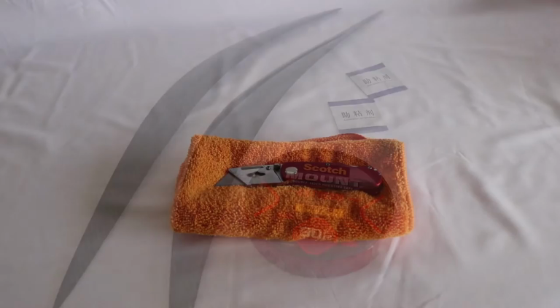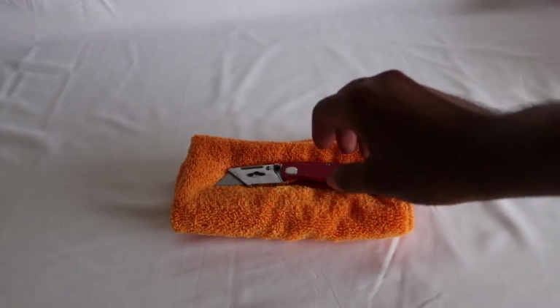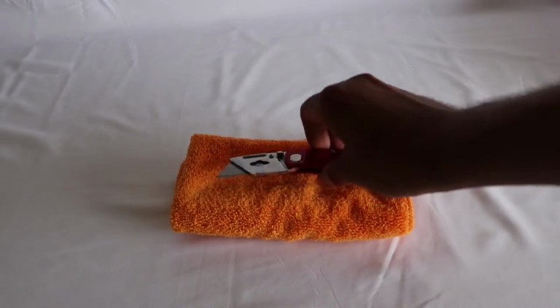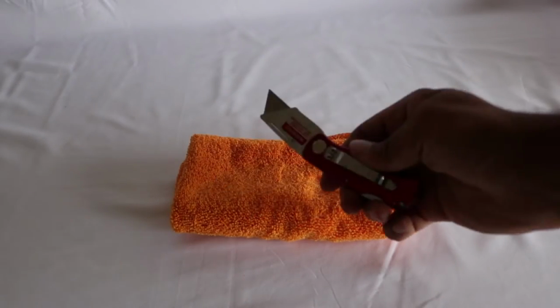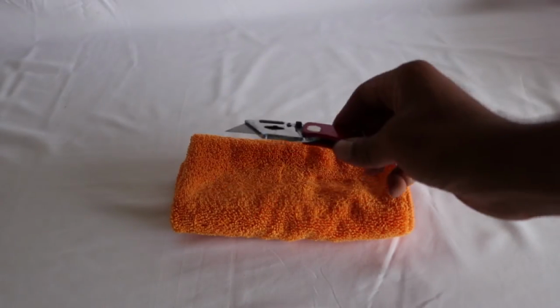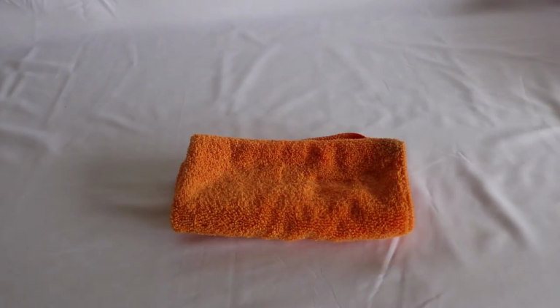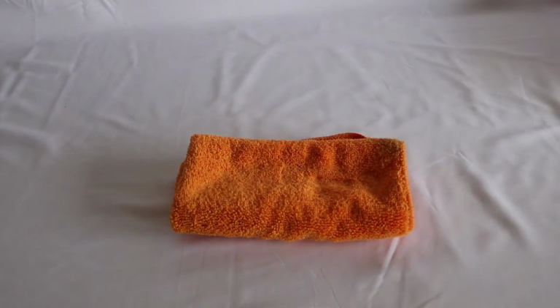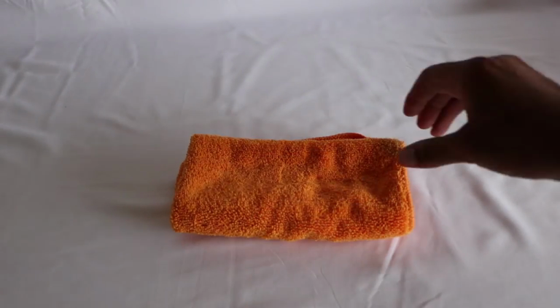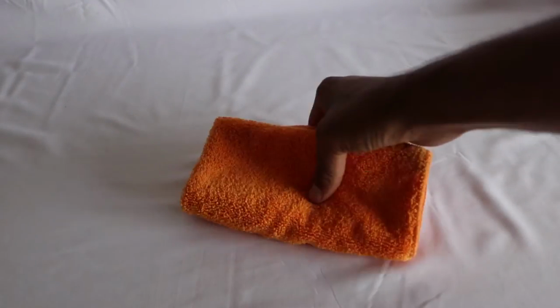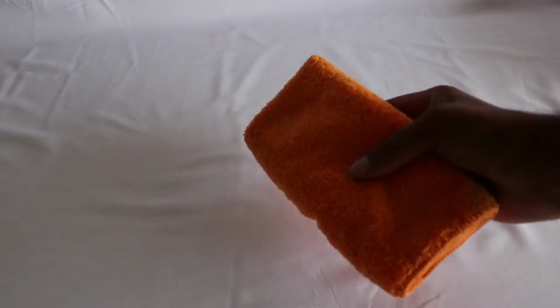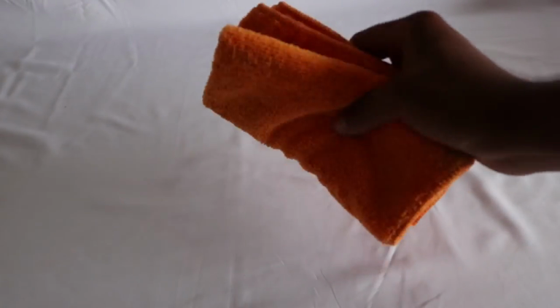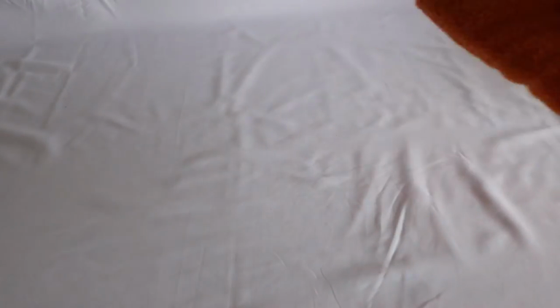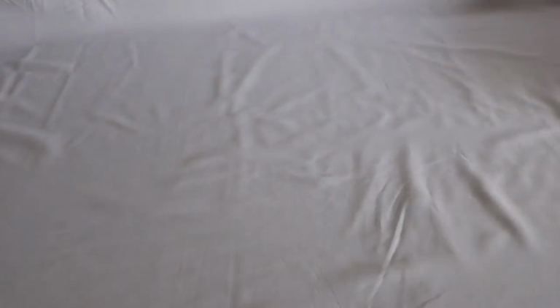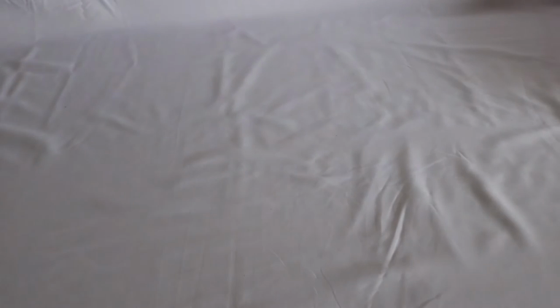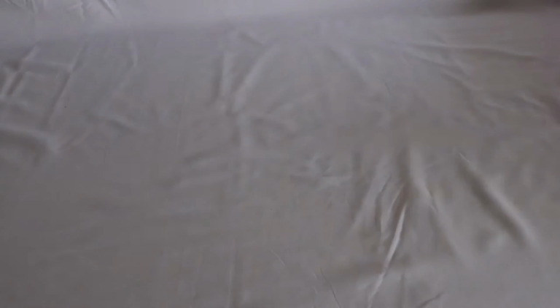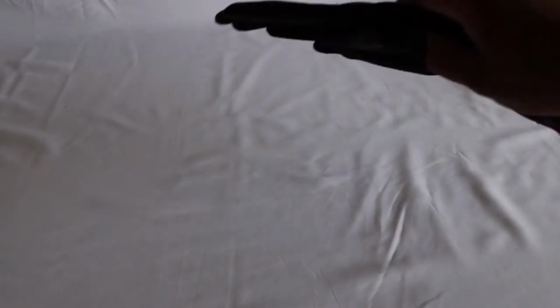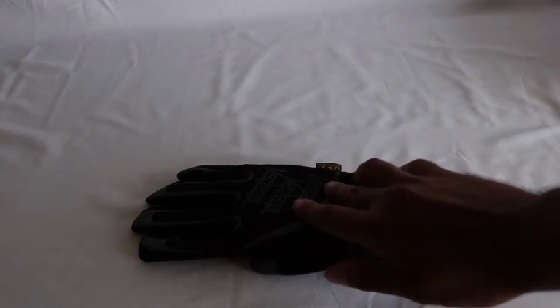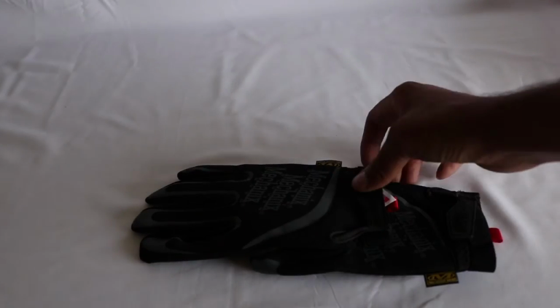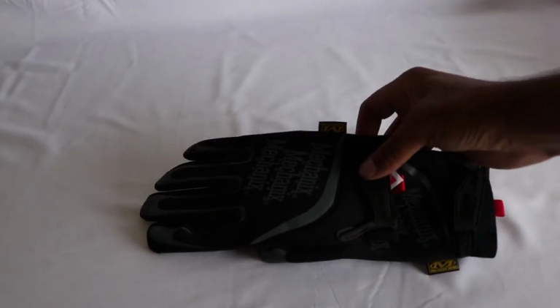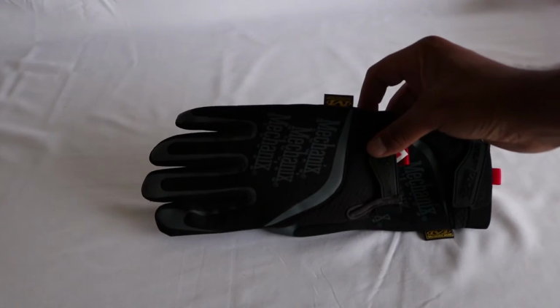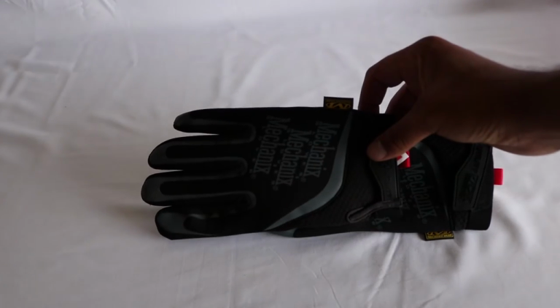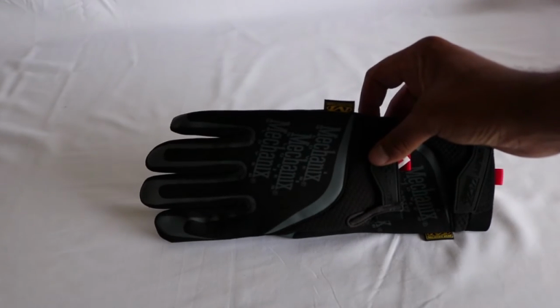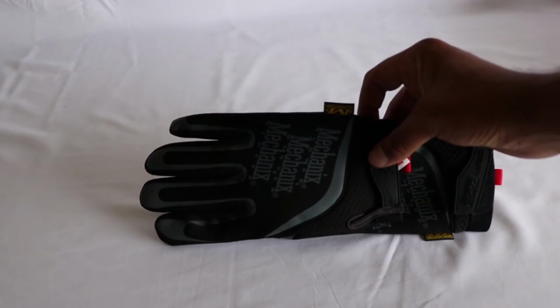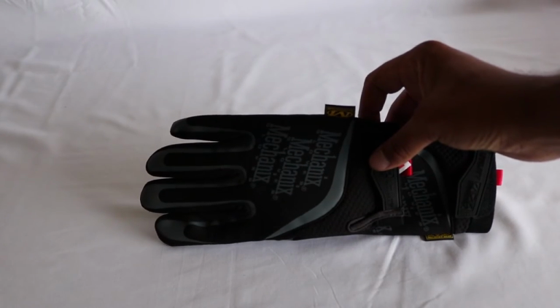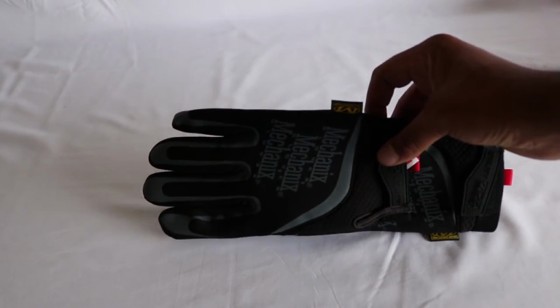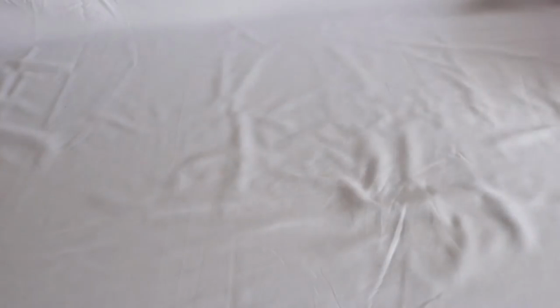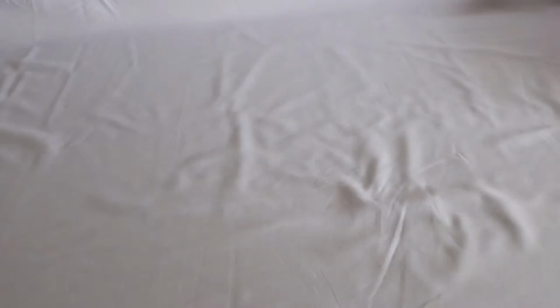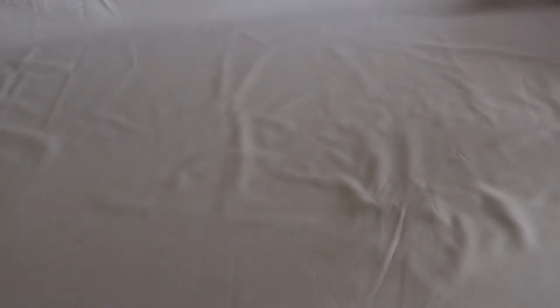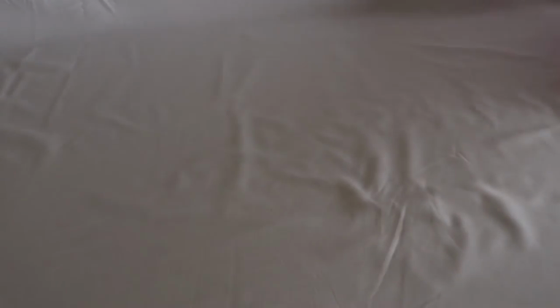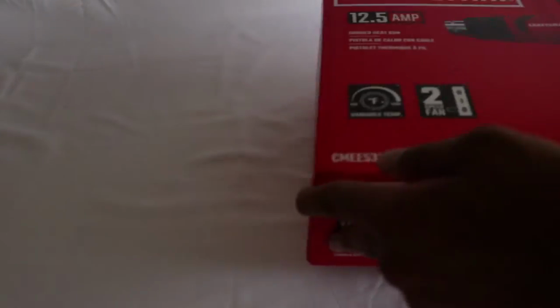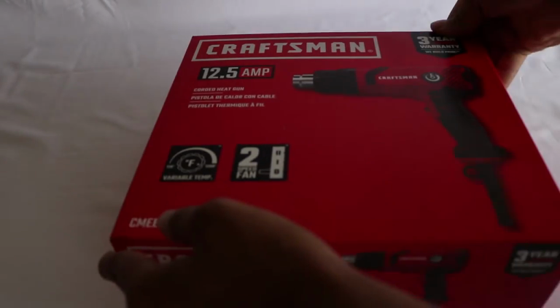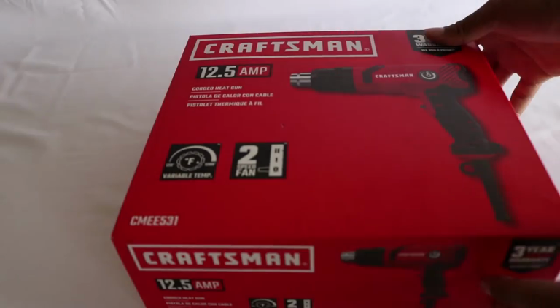Some tools you might need include a straight edge razor, a microfiber cleaning cloth, a set of gloves to keep your hands and work area clean, and a heat gun.